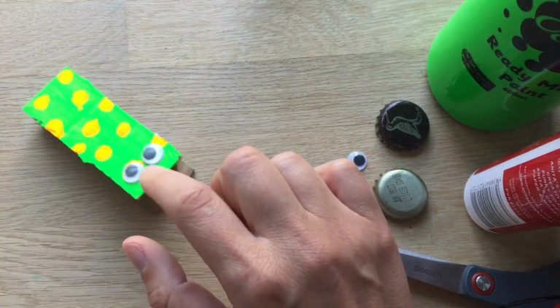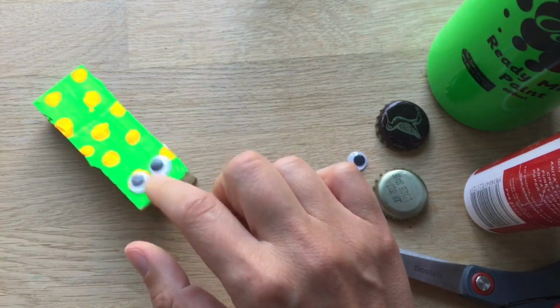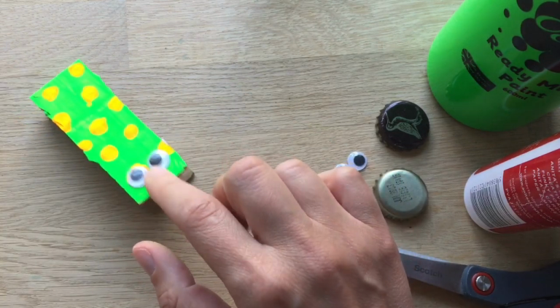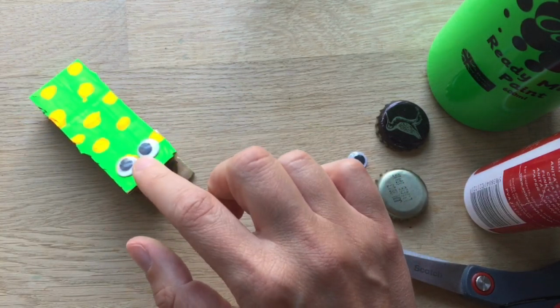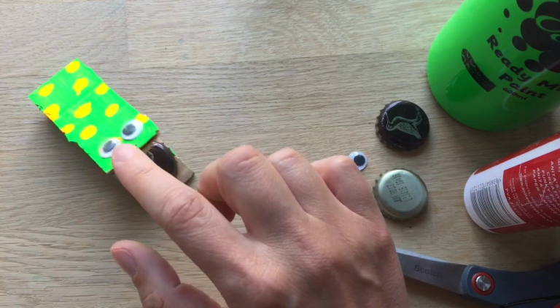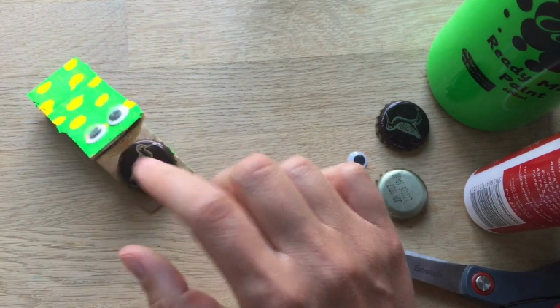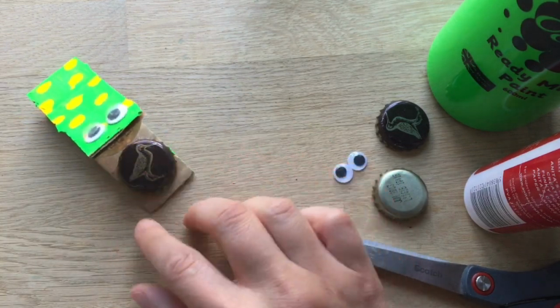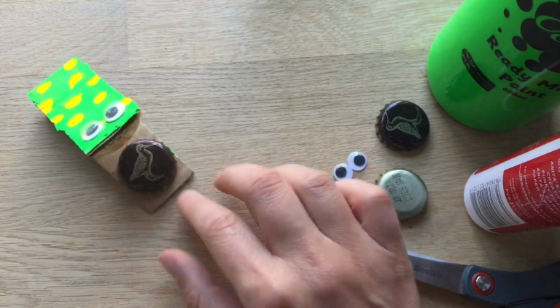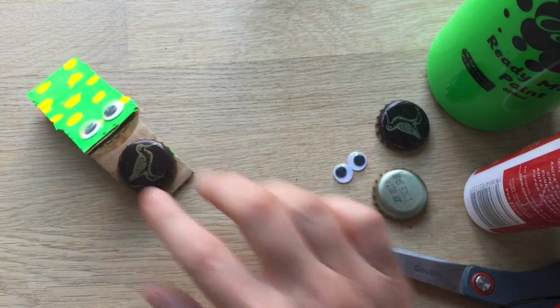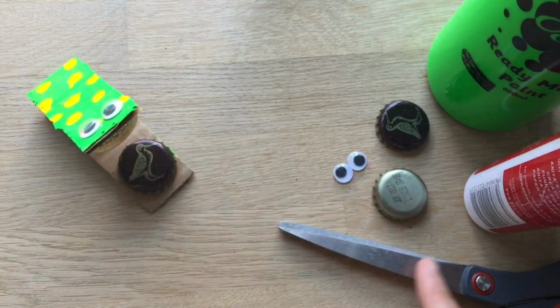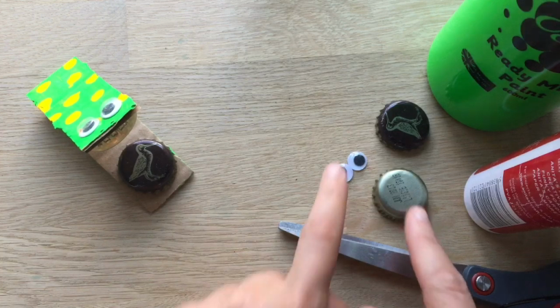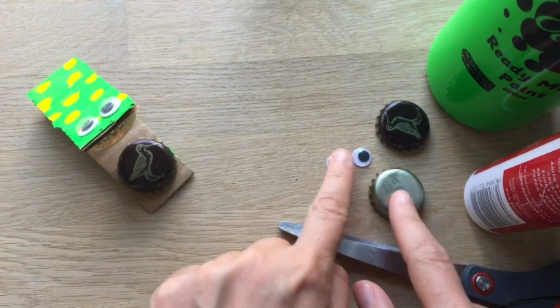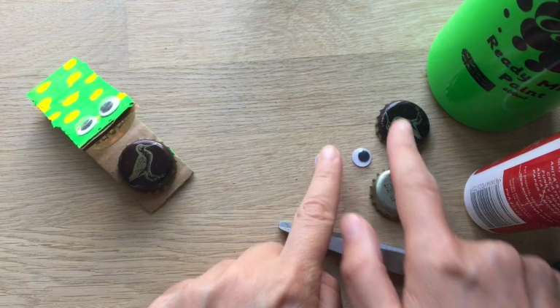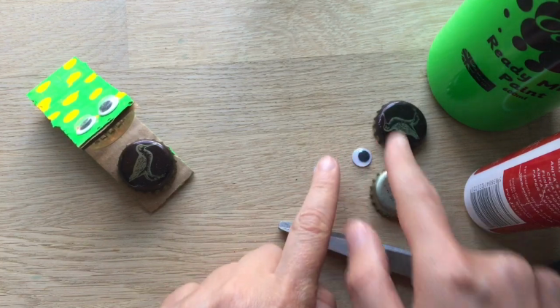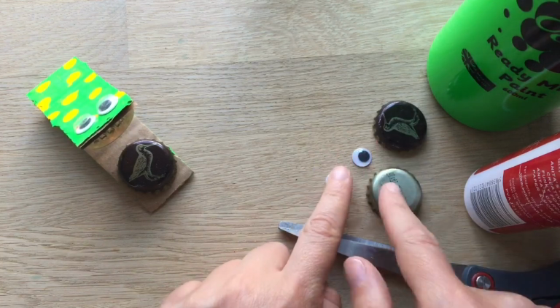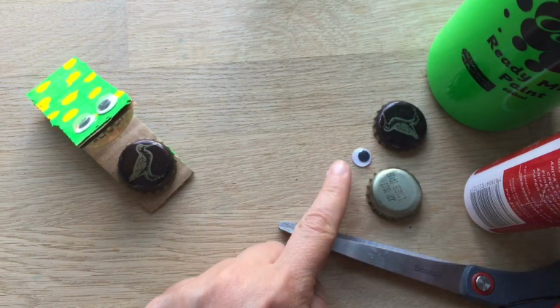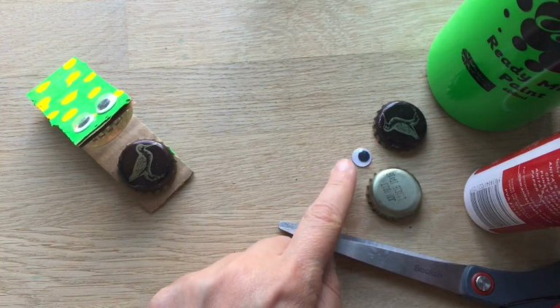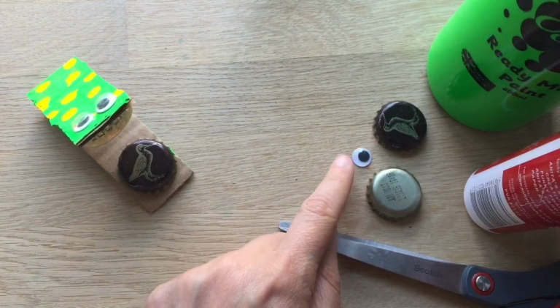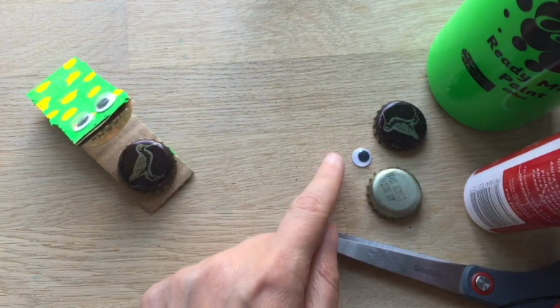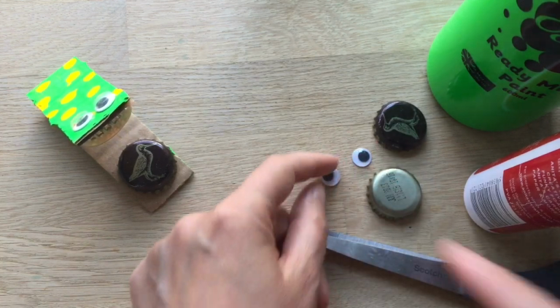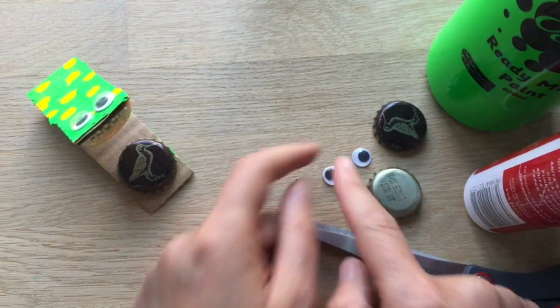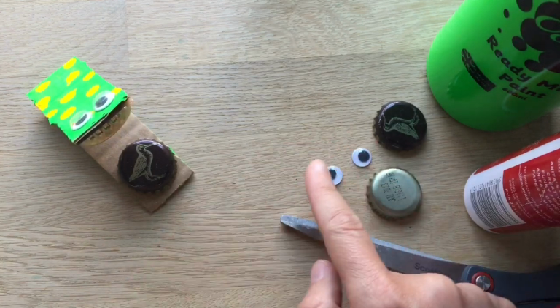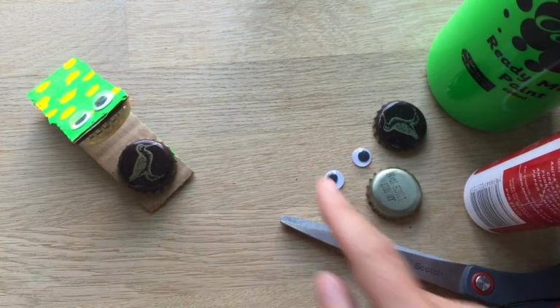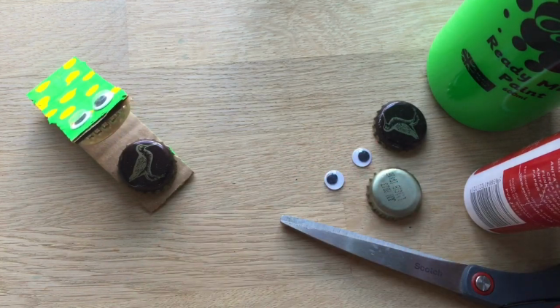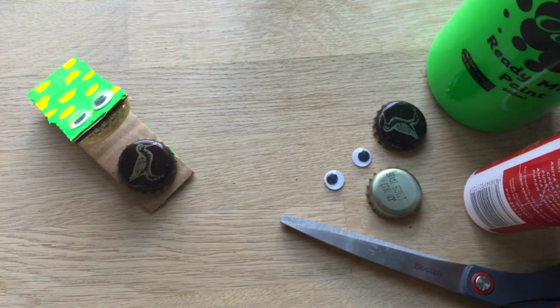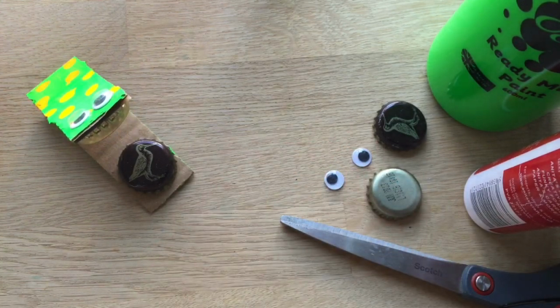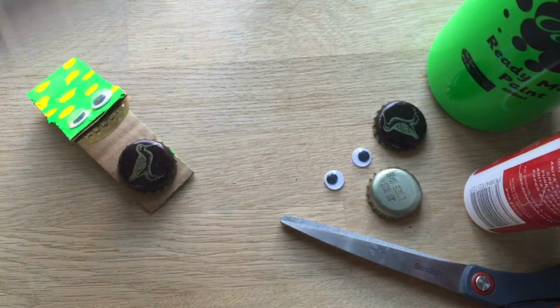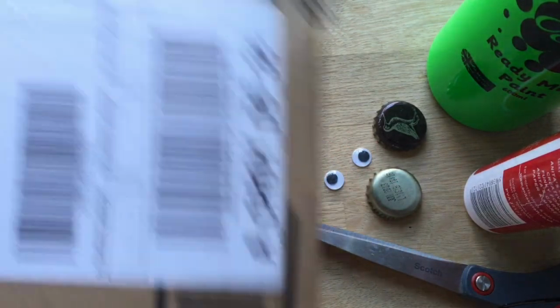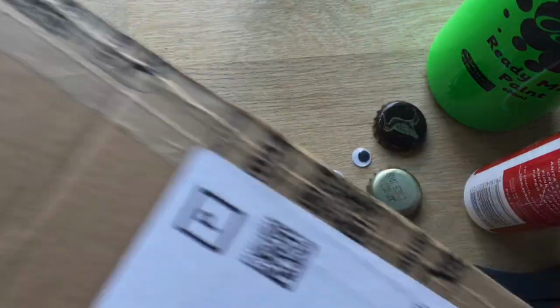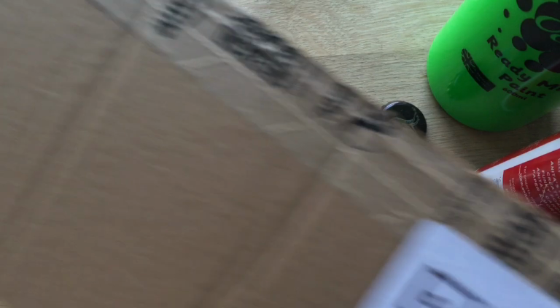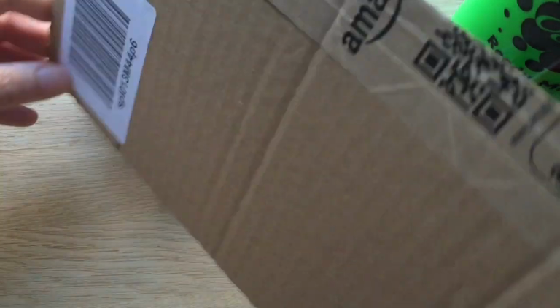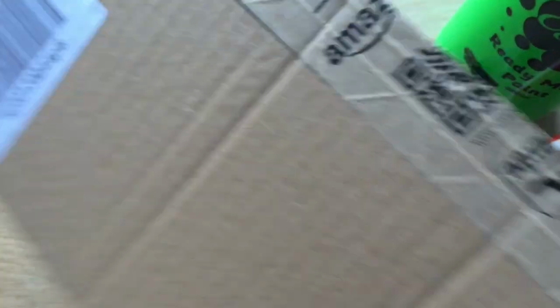We're going to go and make one. So what you'll need is, as you might be able to guess, some bottle tops, some glue, some paint, some googly eyes and some cardboard.